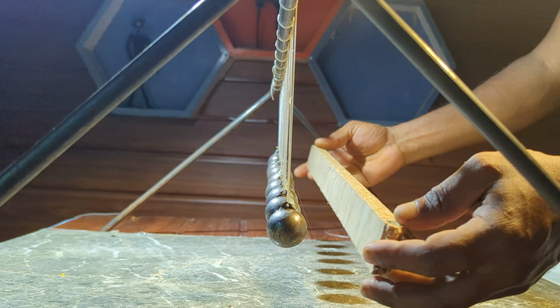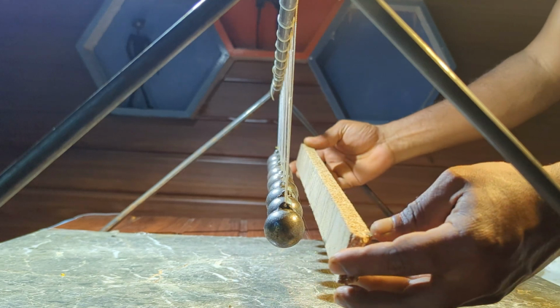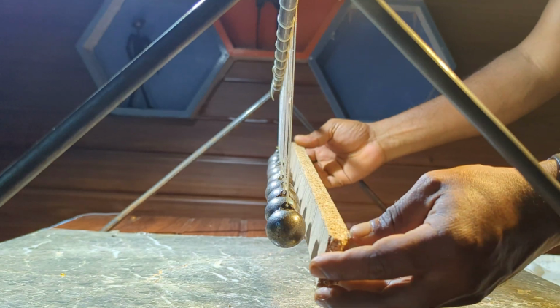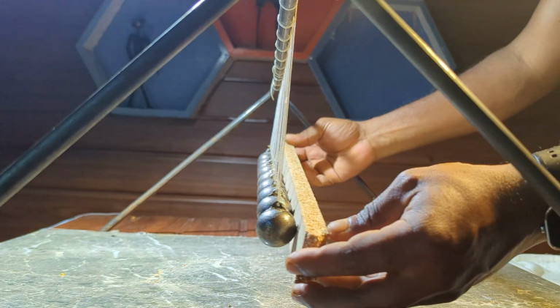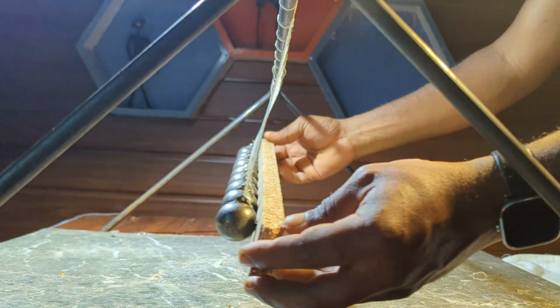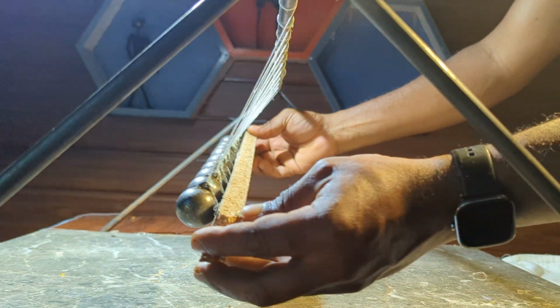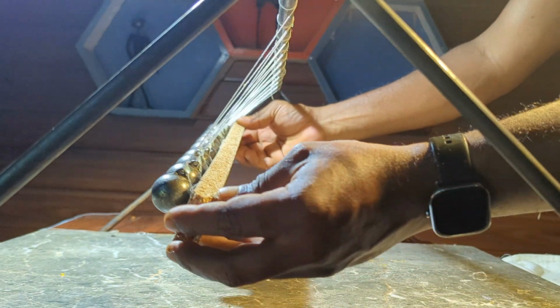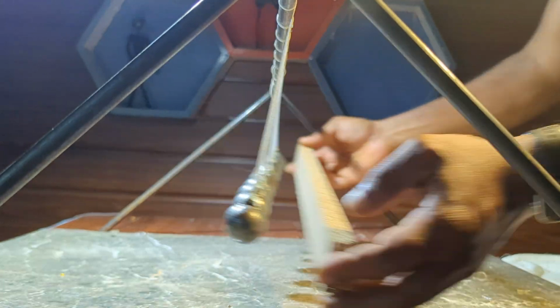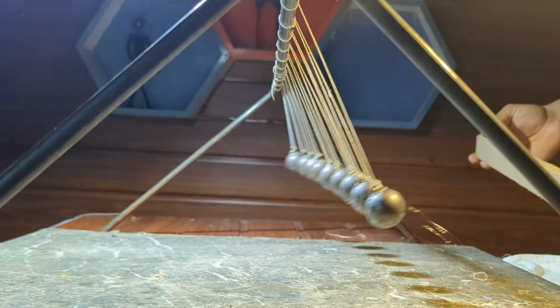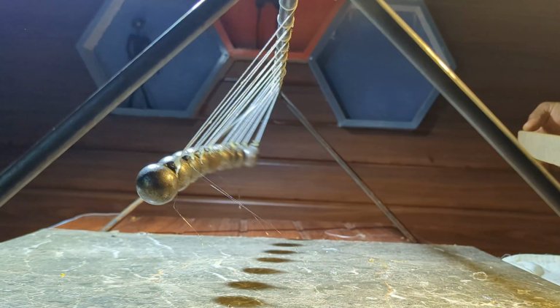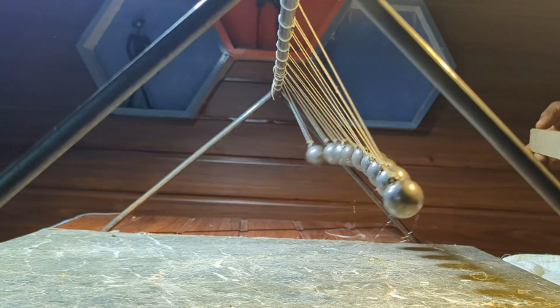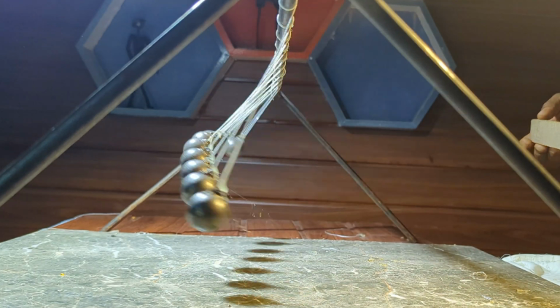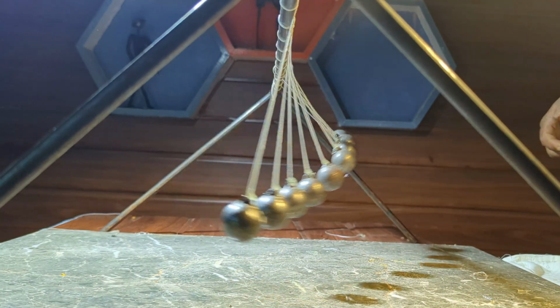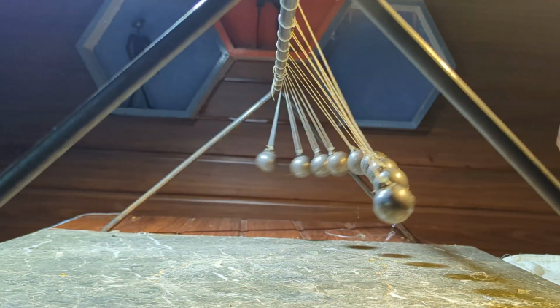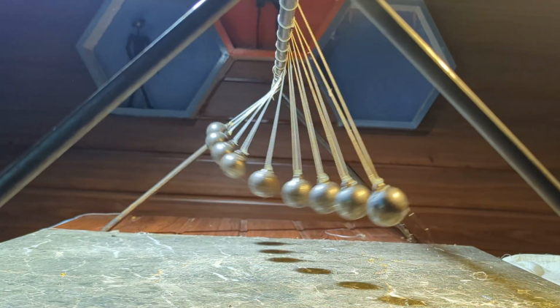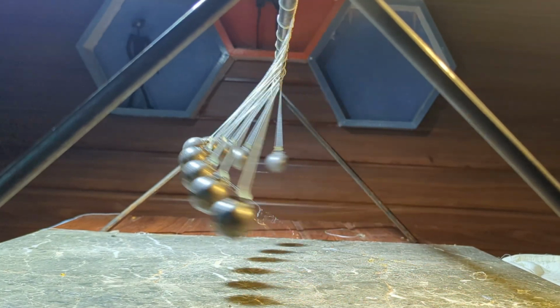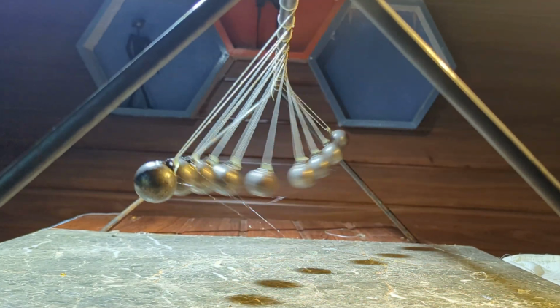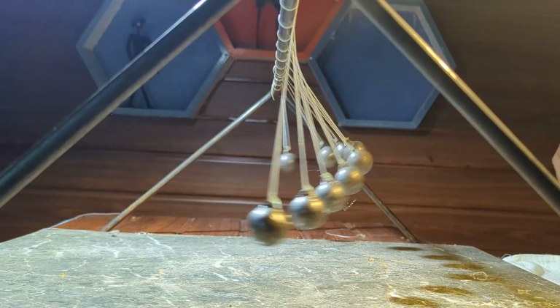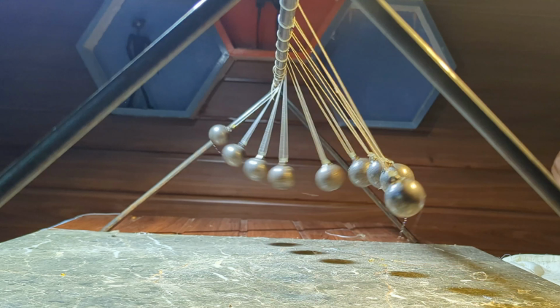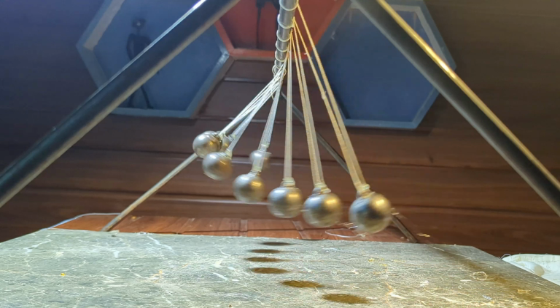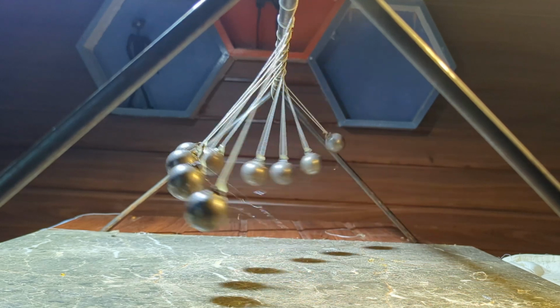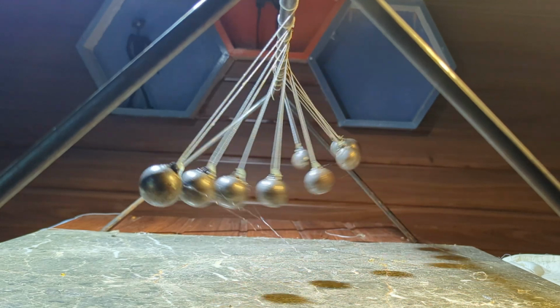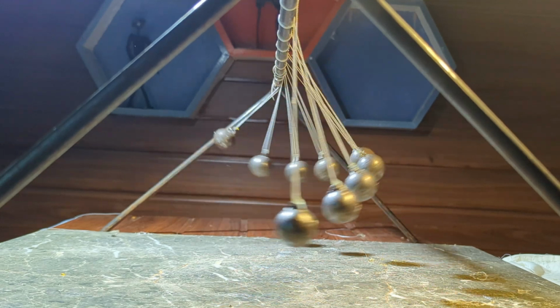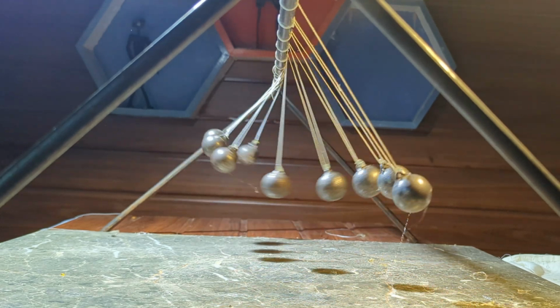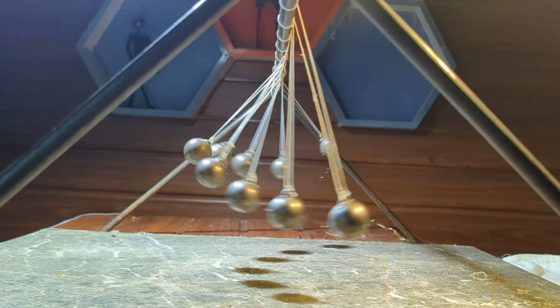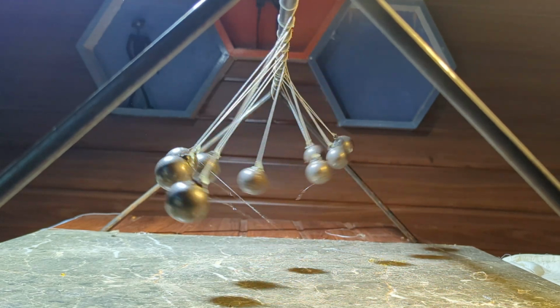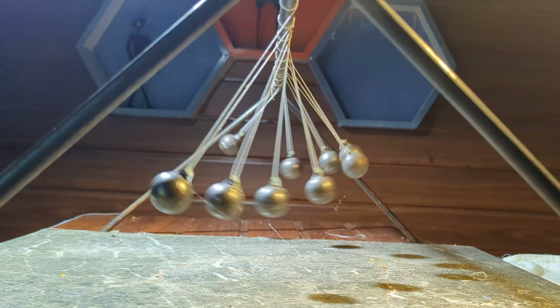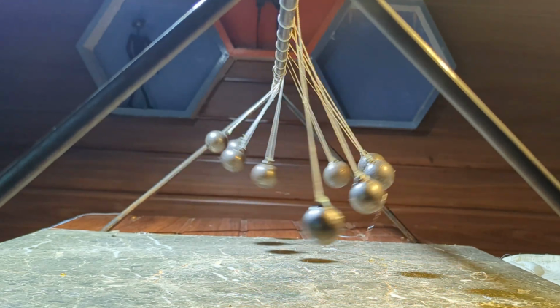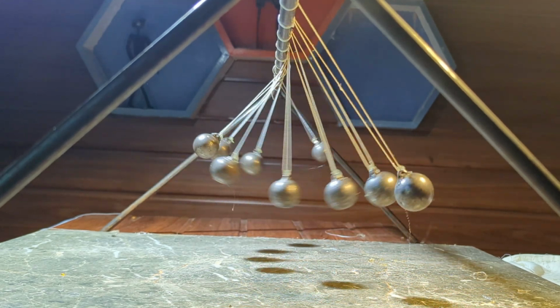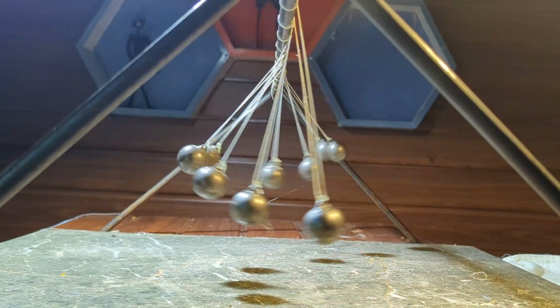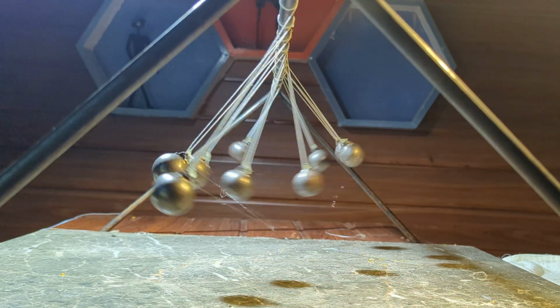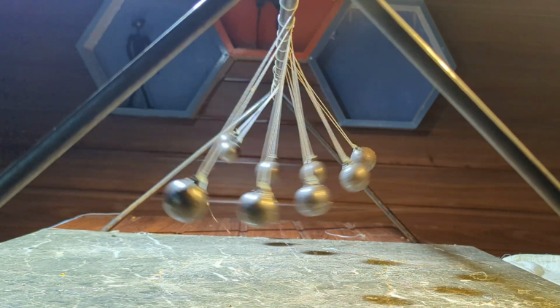Hey everyone, welcome back to Amuthu Craft, where we turn metal and mechanics into mesmerizing creations. Today I have an exciting build for you: a pendulum wave.